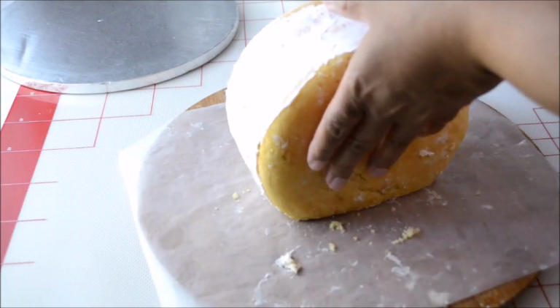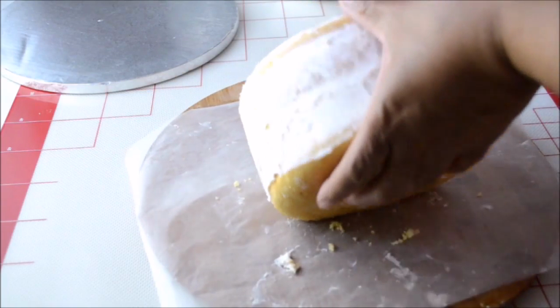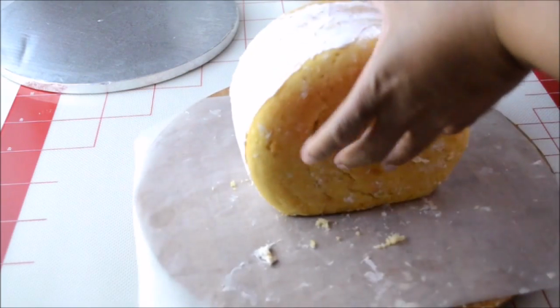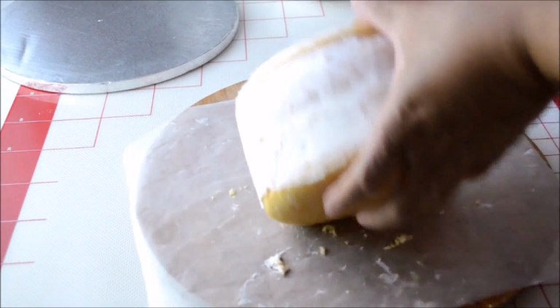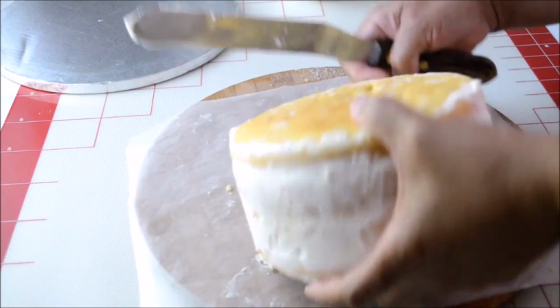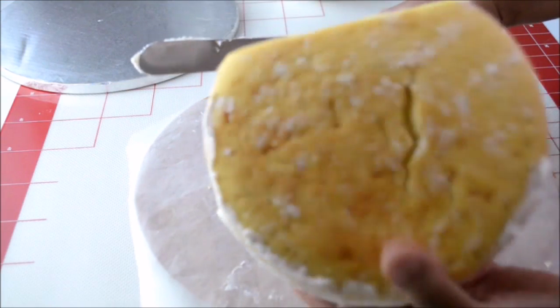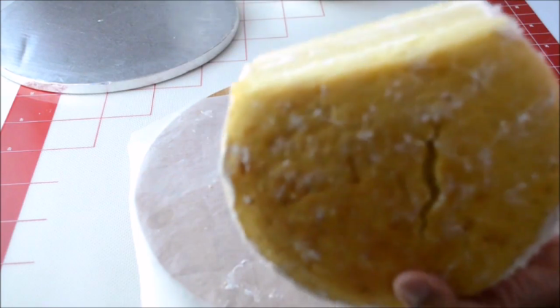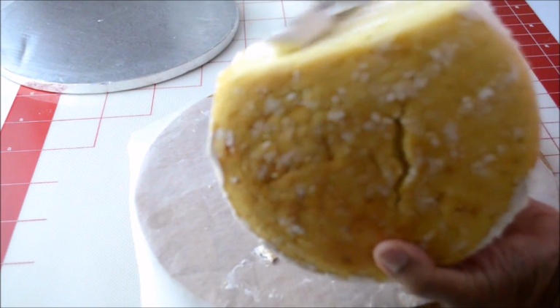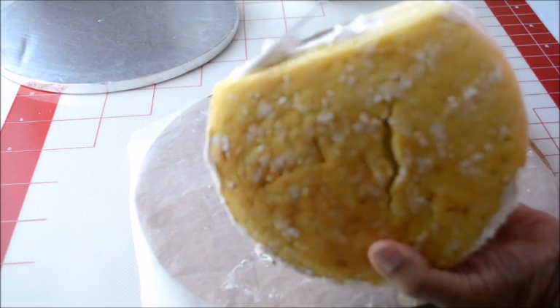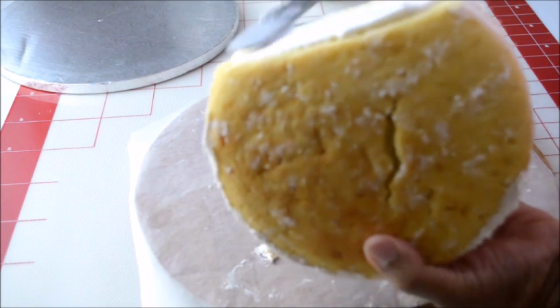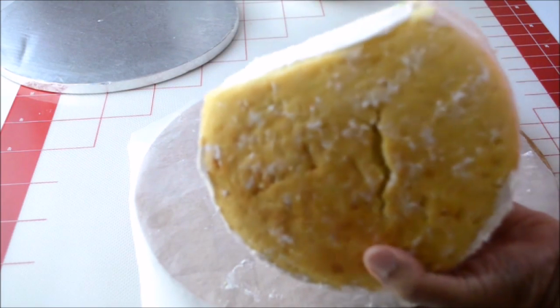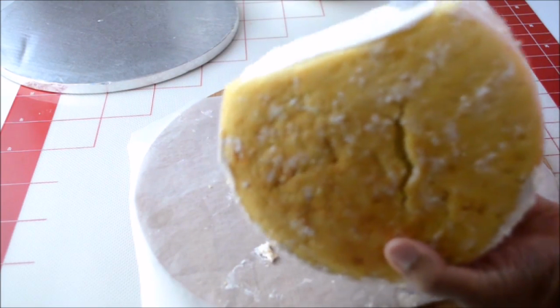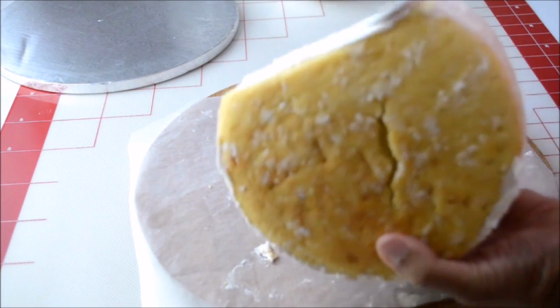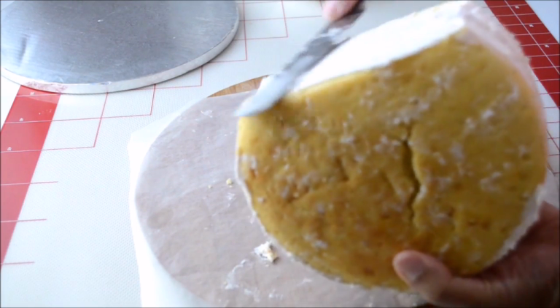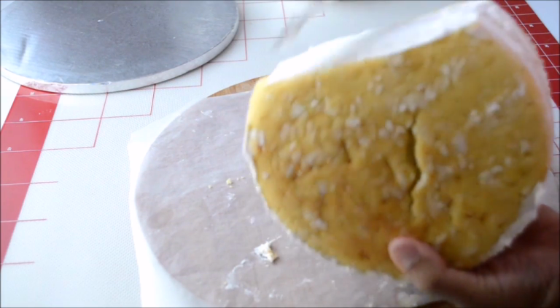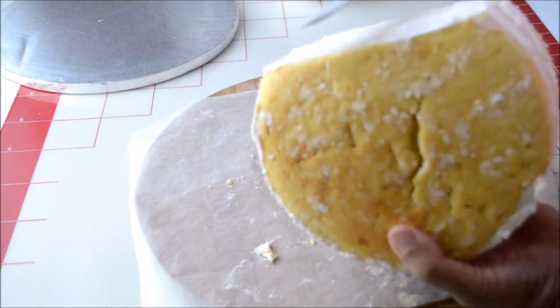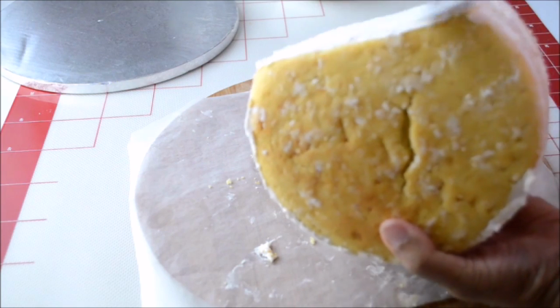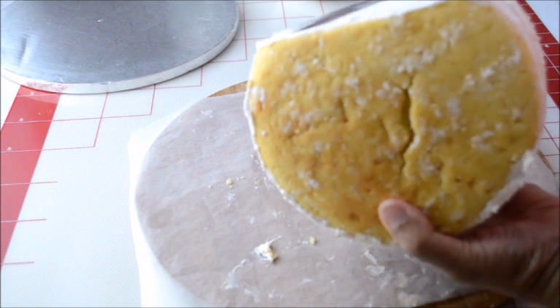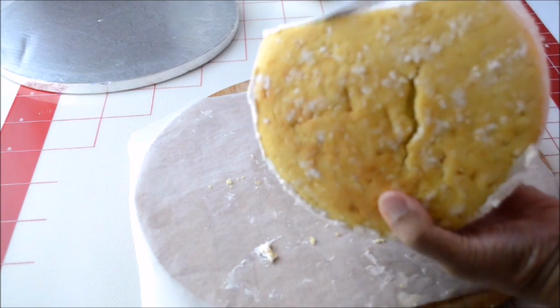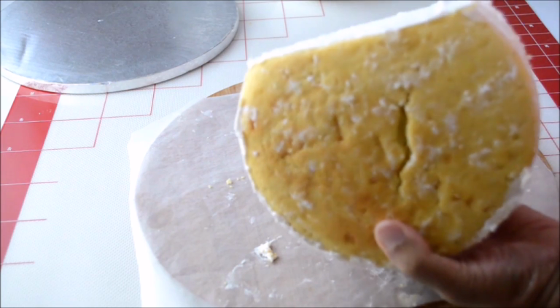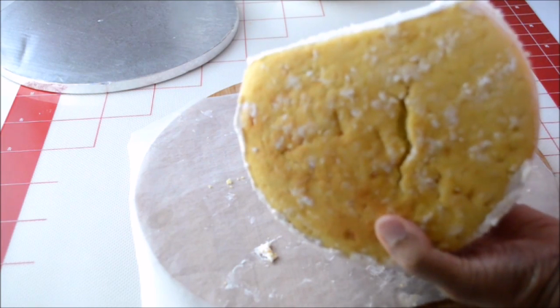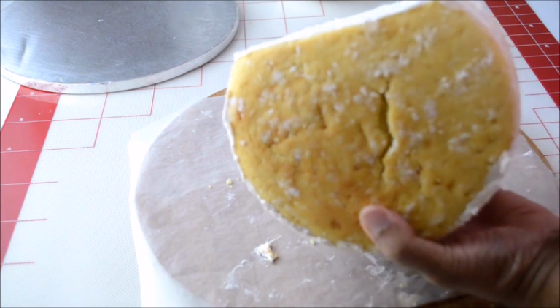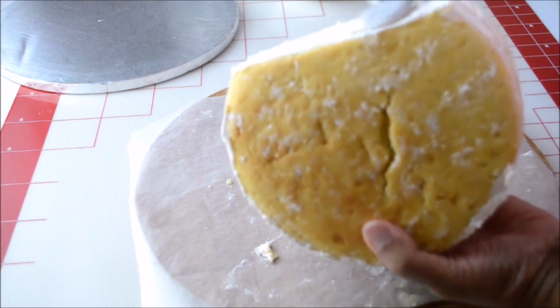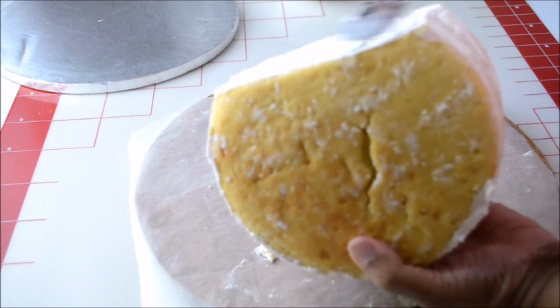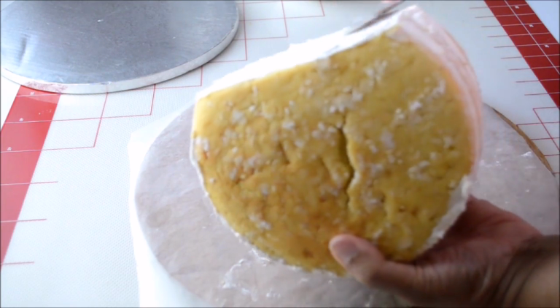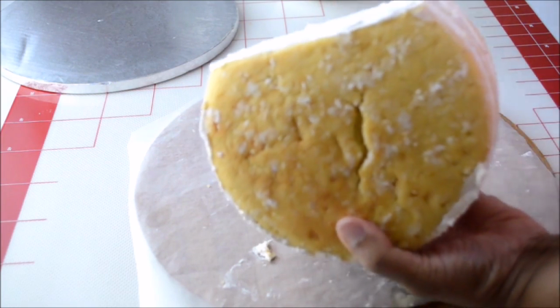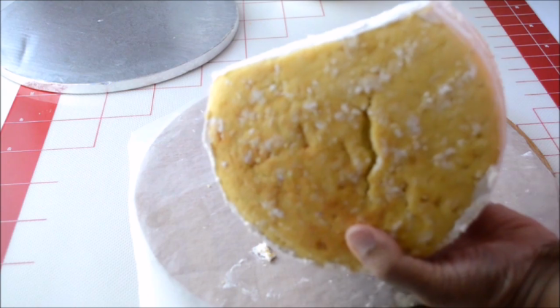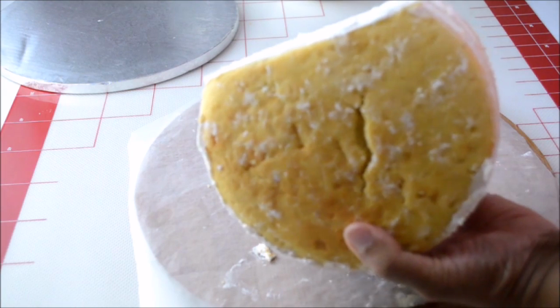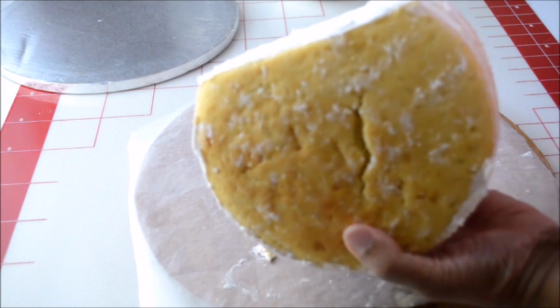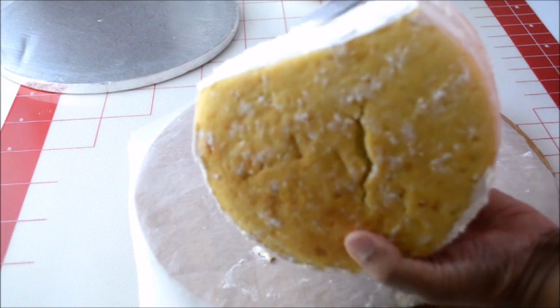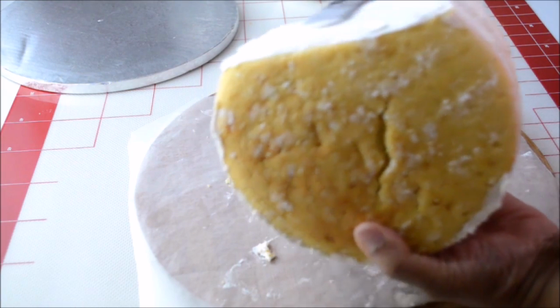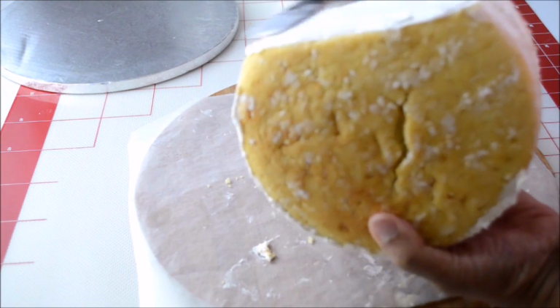Now I'm going to take the cake, turn it around, and spread some buttercream at the bottom. That way, when I put it on the cake board, it's going to stick while I work with the cake.